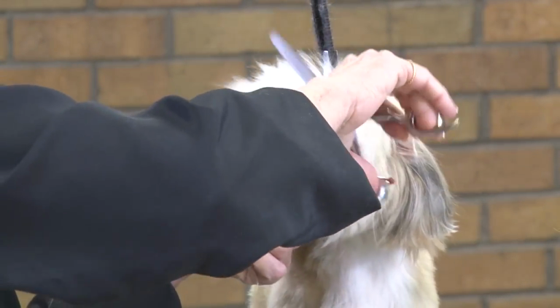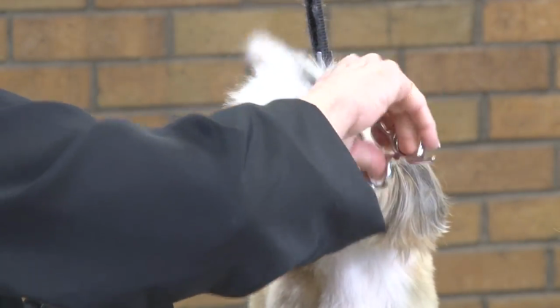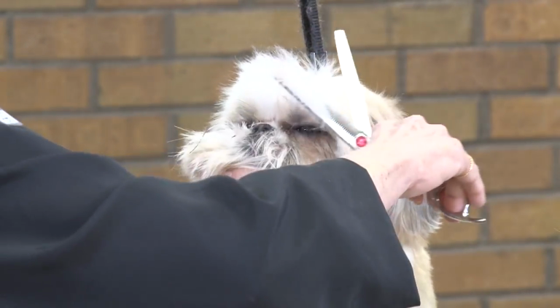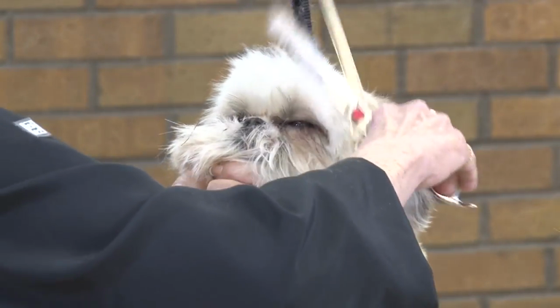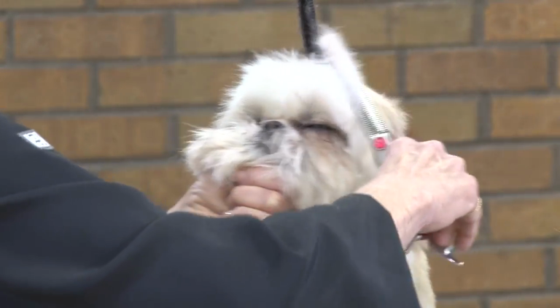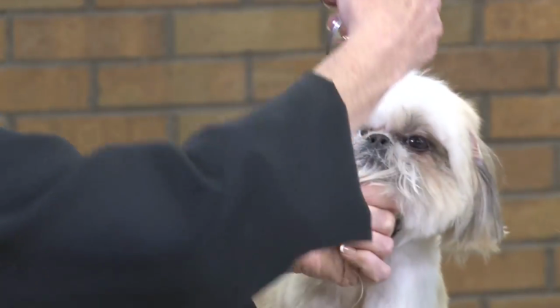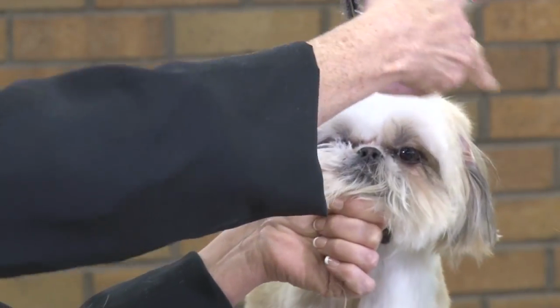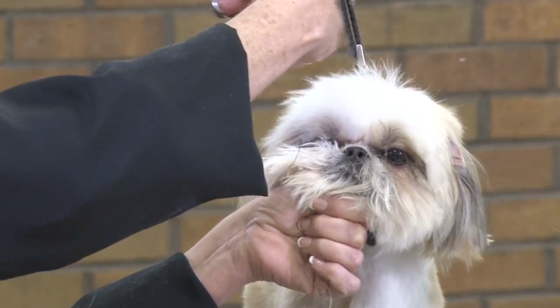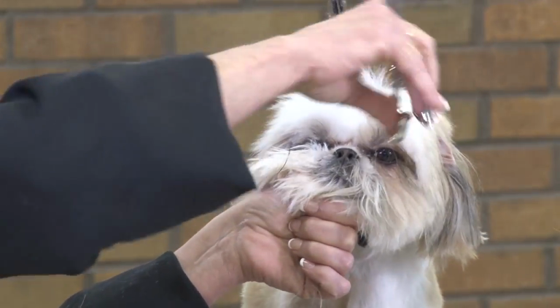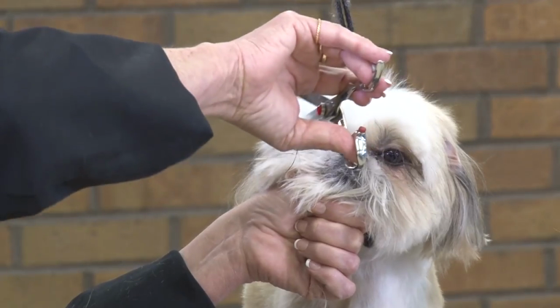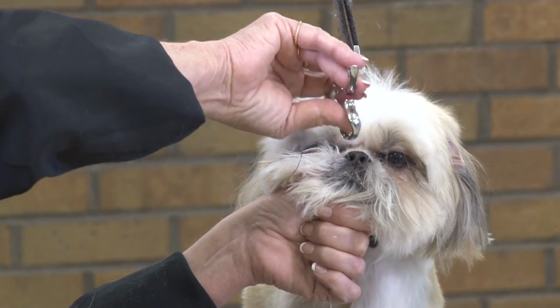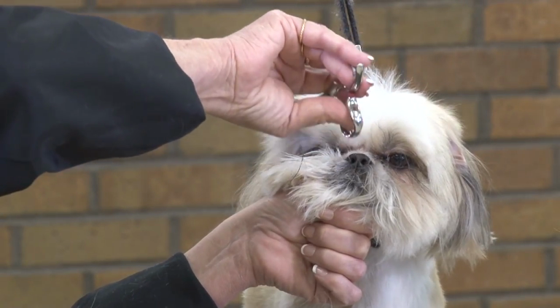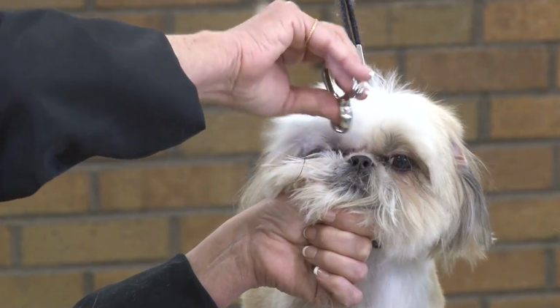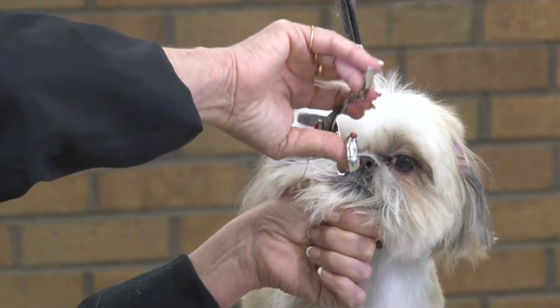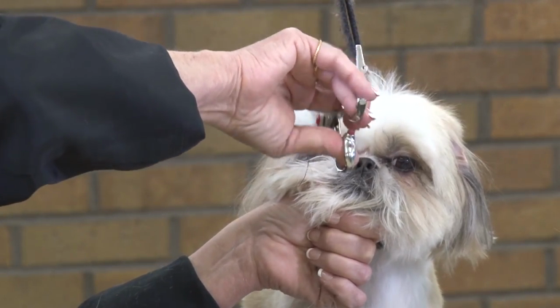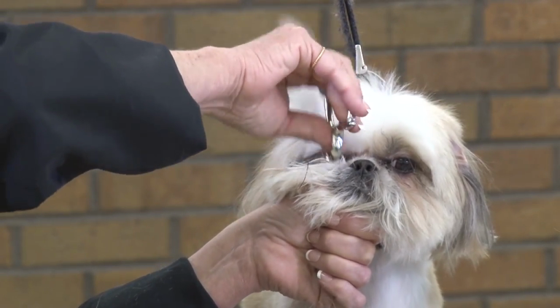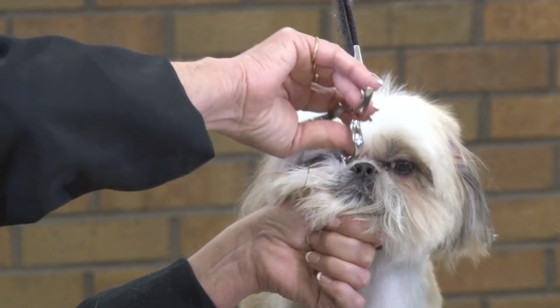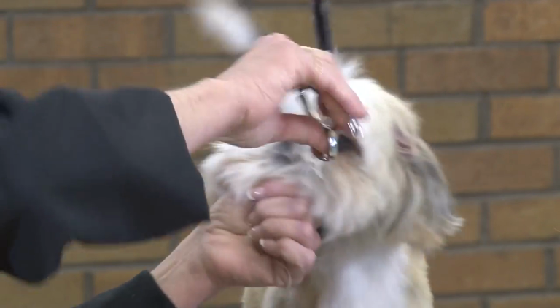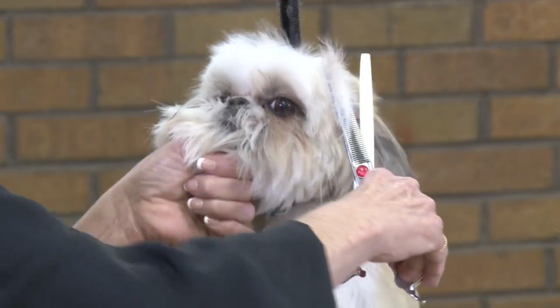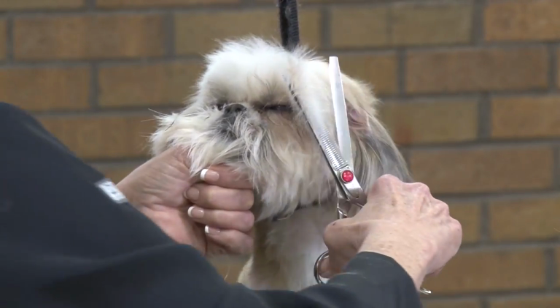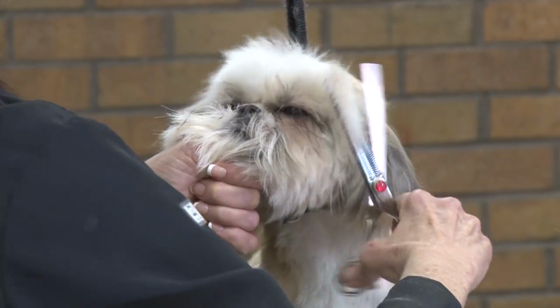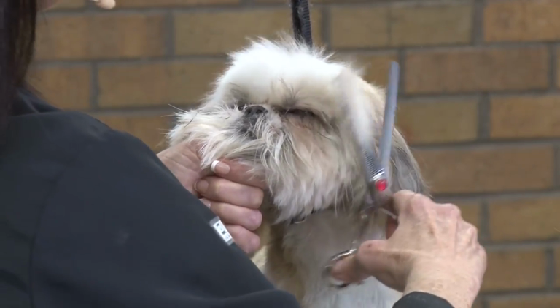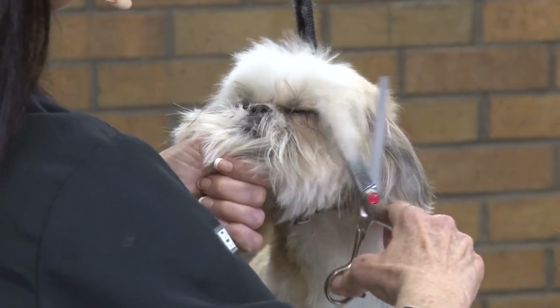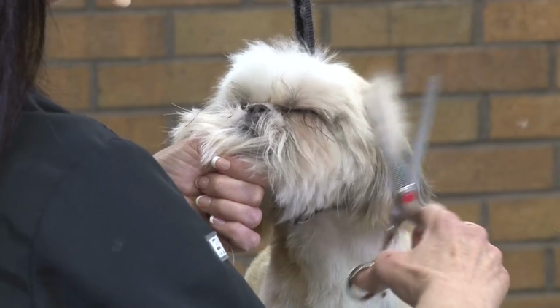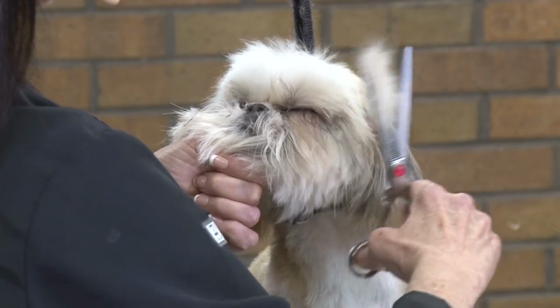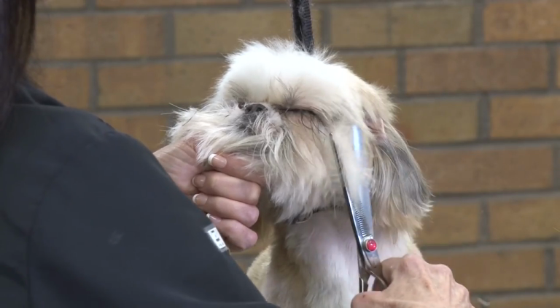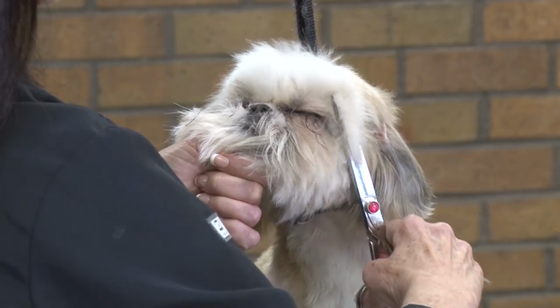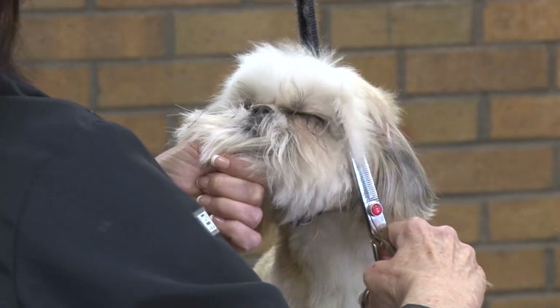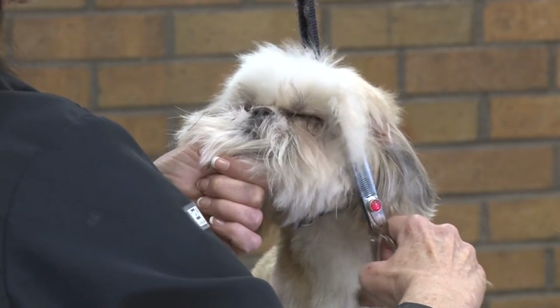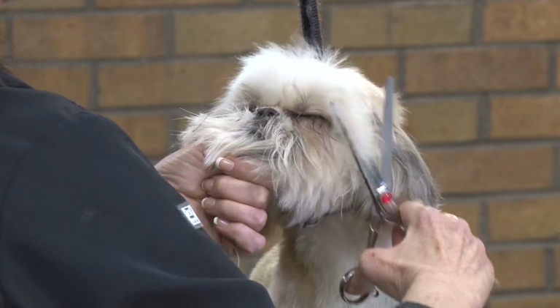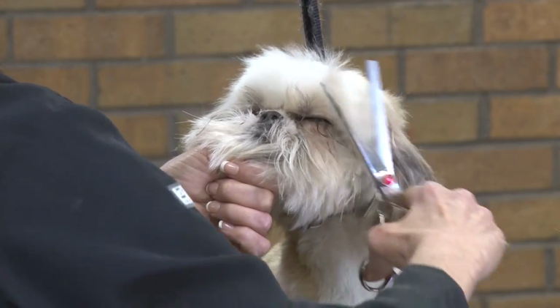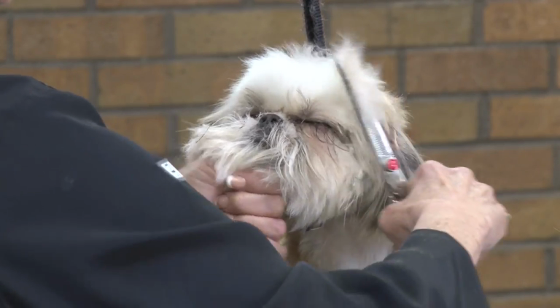I'm going to want to build this up. I don't want to take any length off the top, so I'm just softening this front part so I can see how far back I want to come to do the sides.